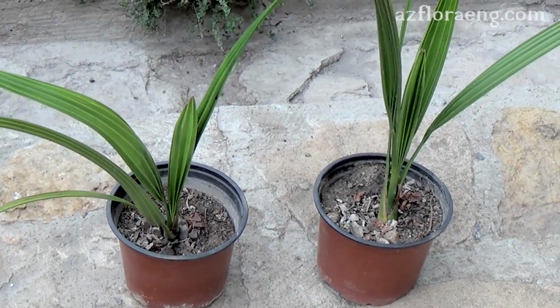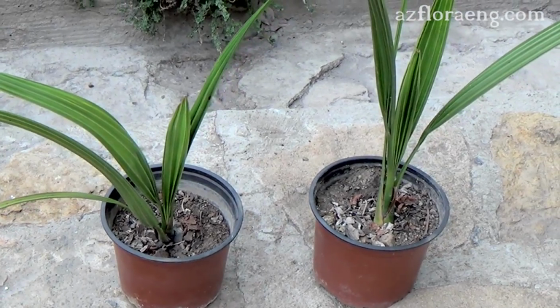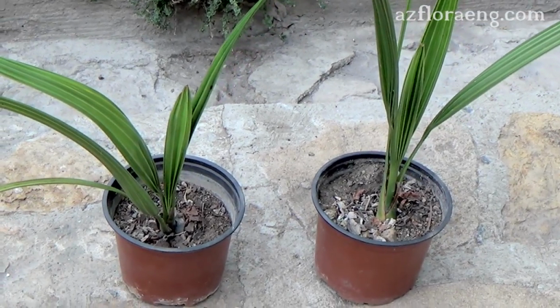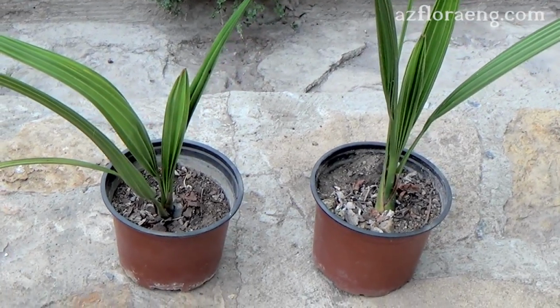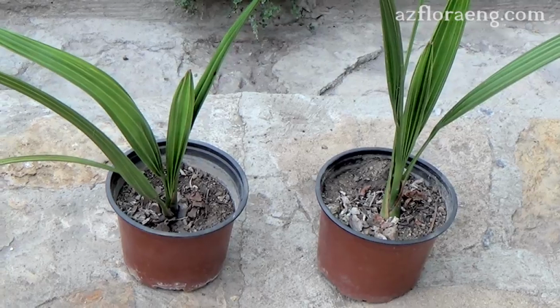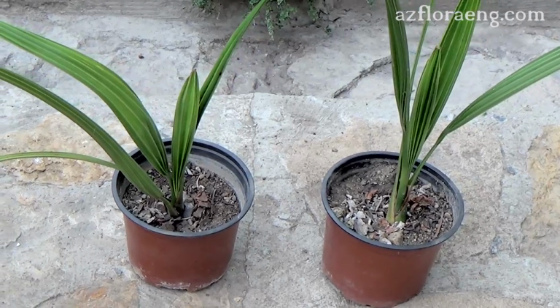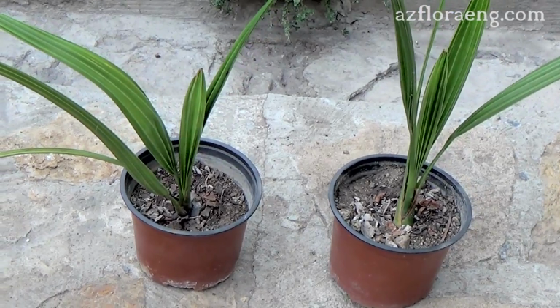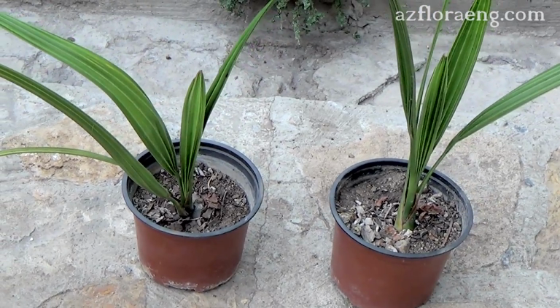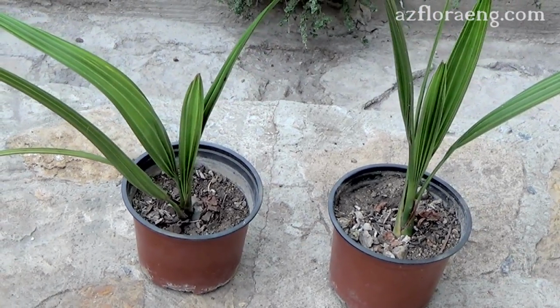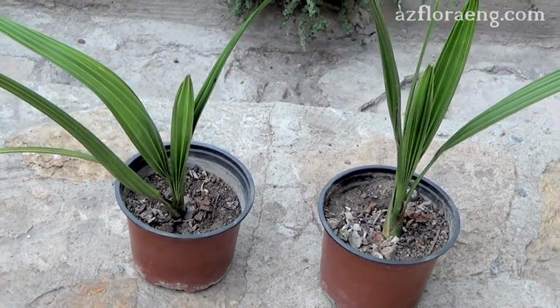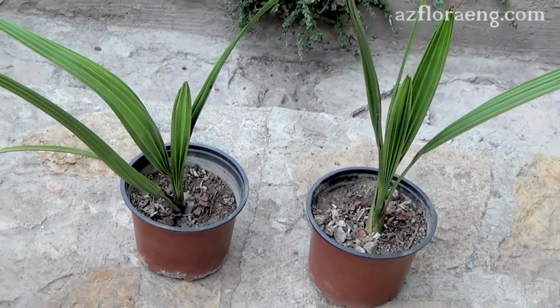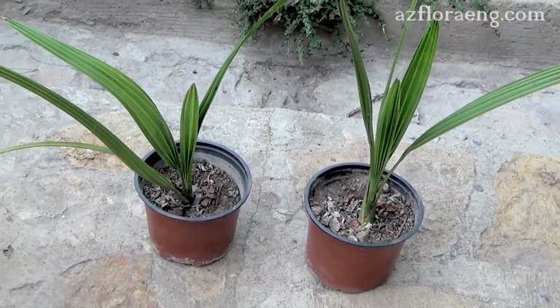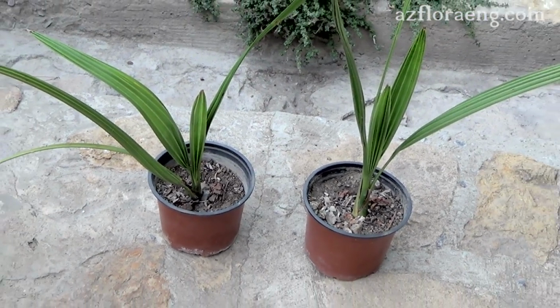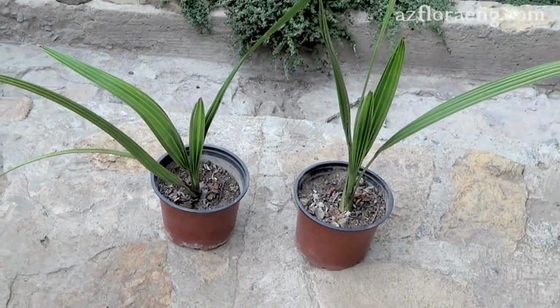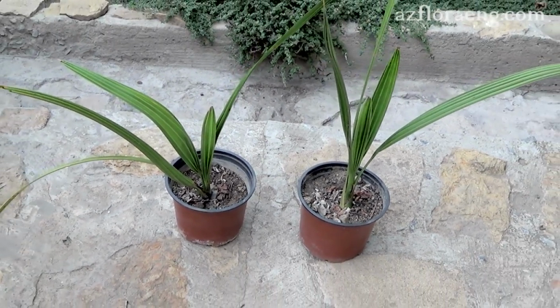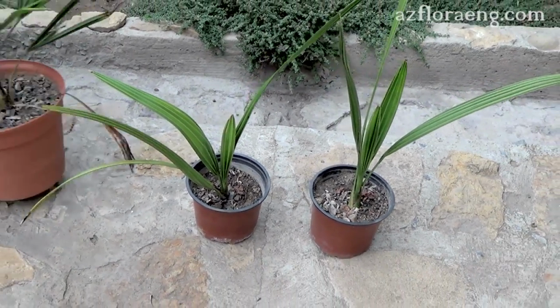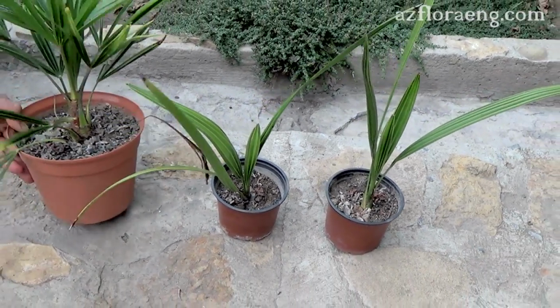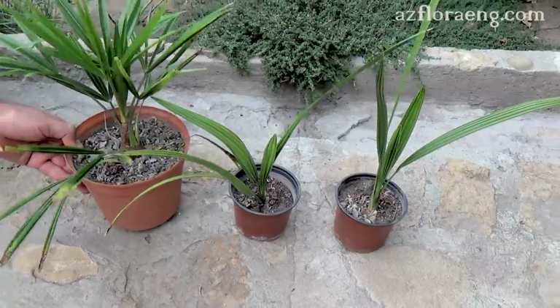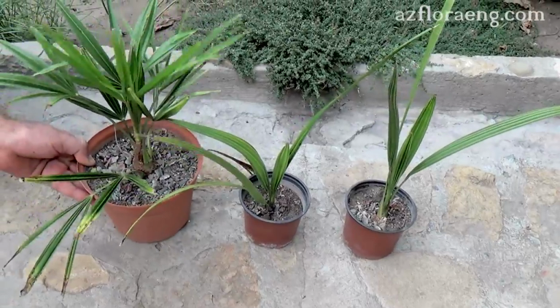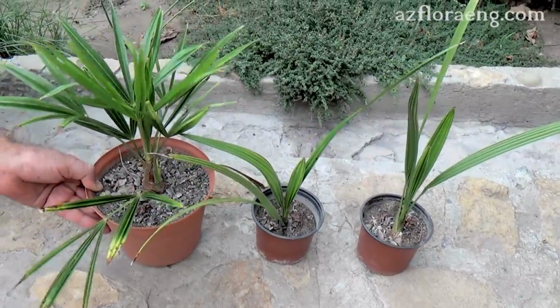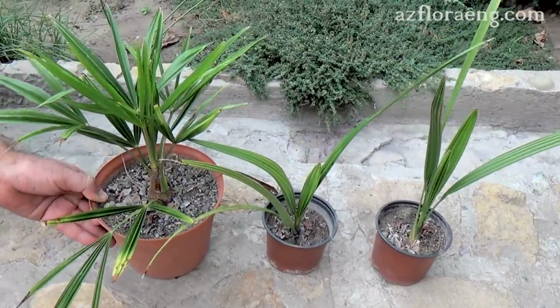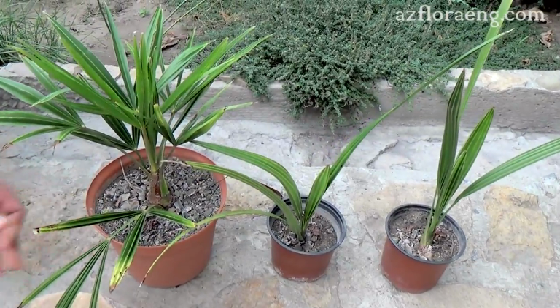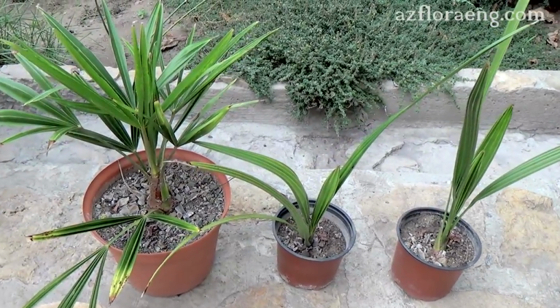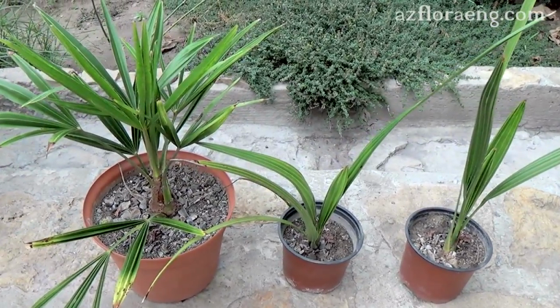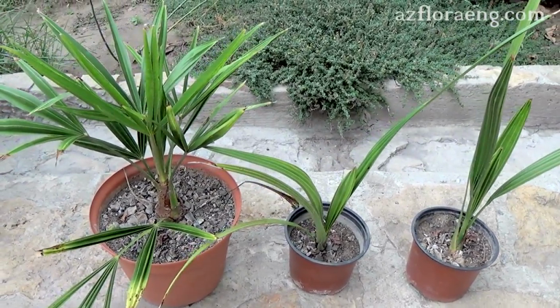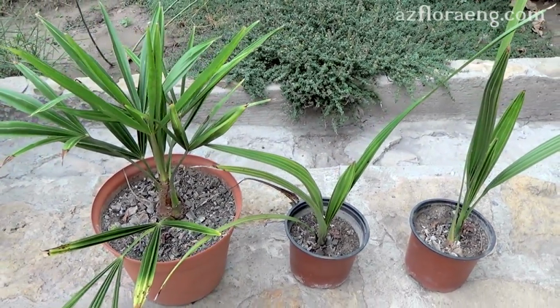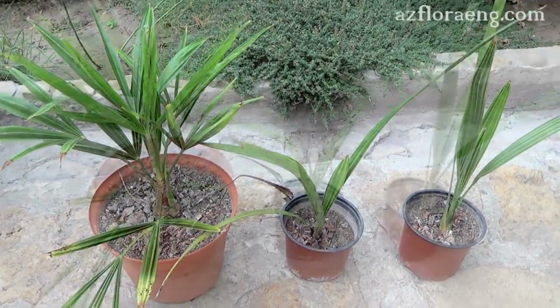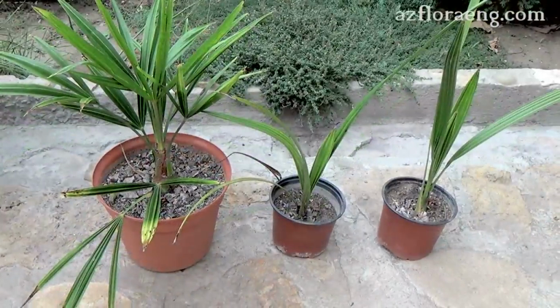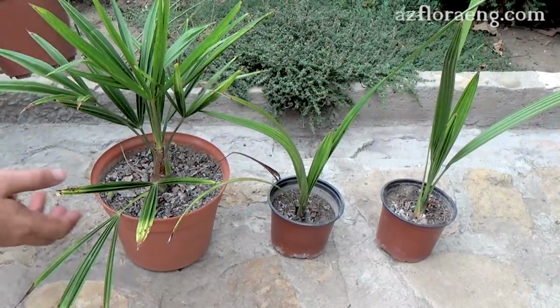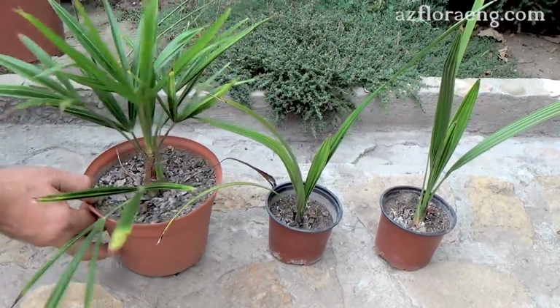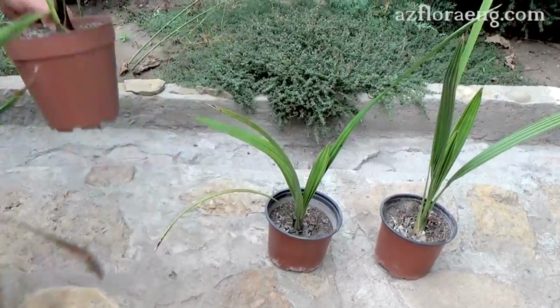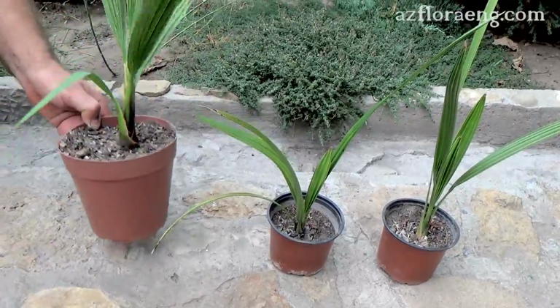In this video the plants are 3 years old. The date palm grows slowly. For comparison, the 3-year-old Trachycarpus fortunei or 1-year-old Washingtonia filifera.